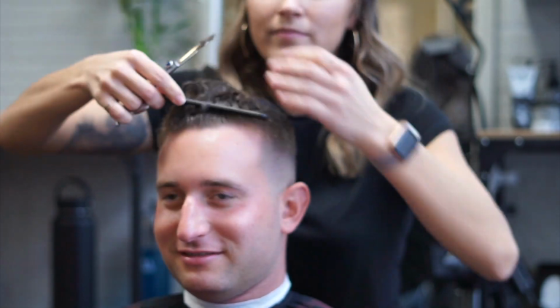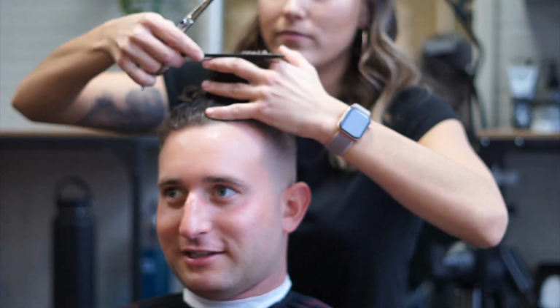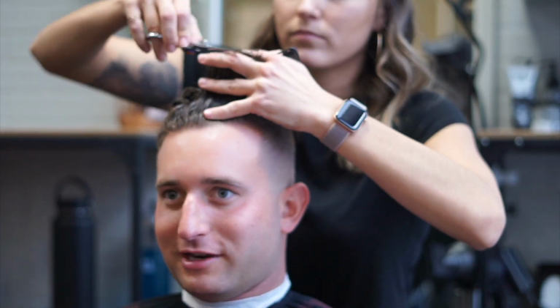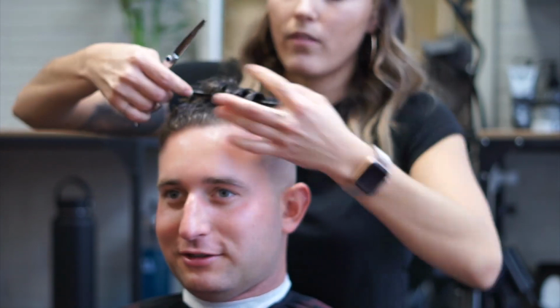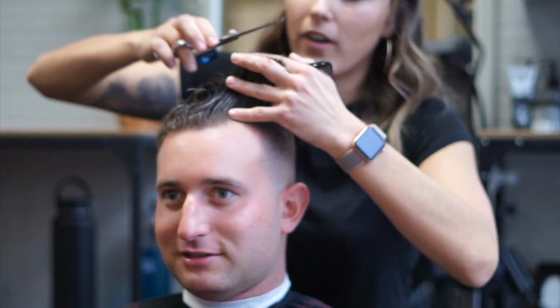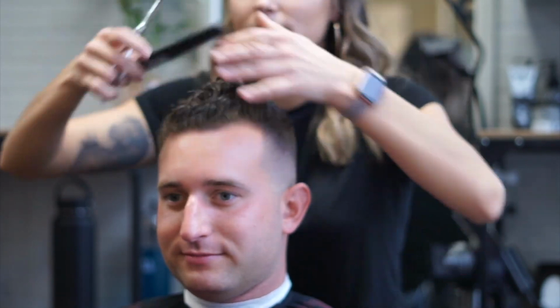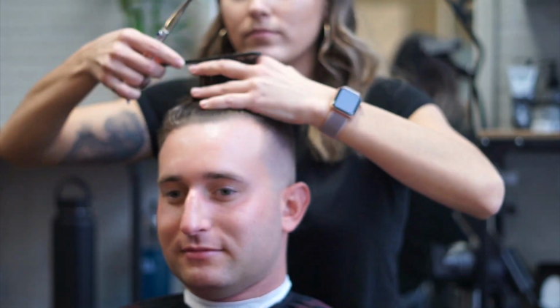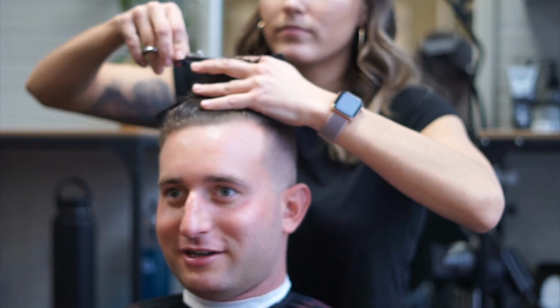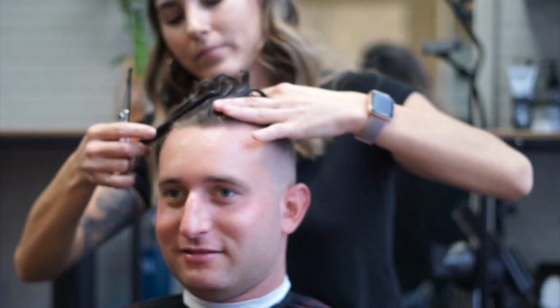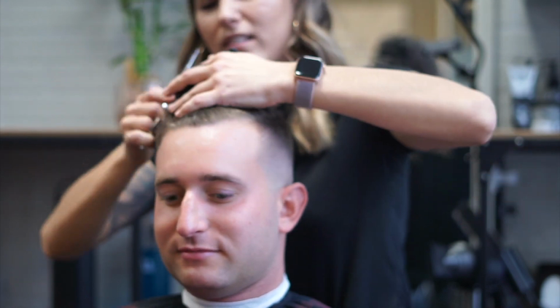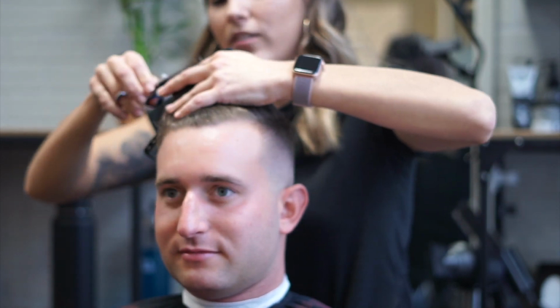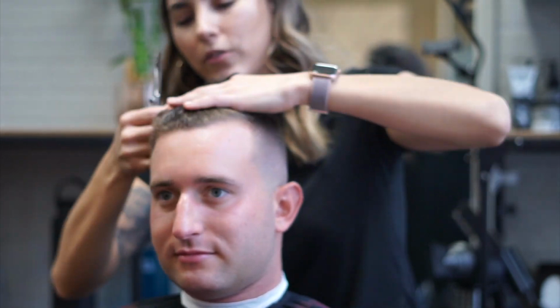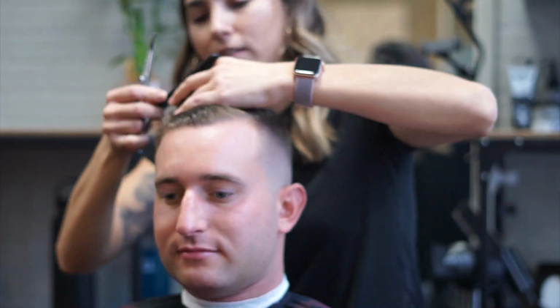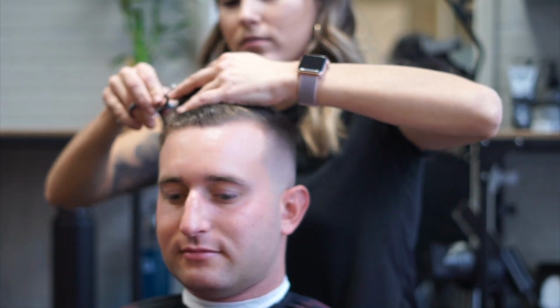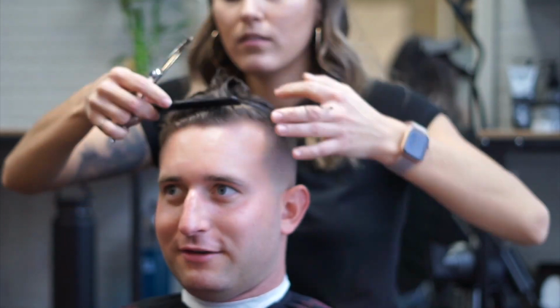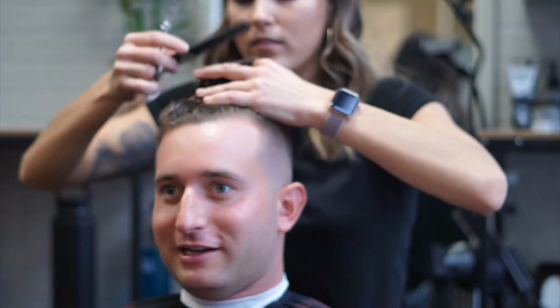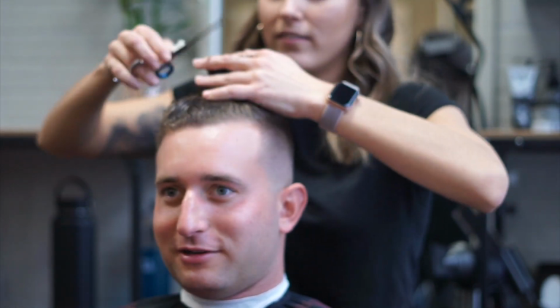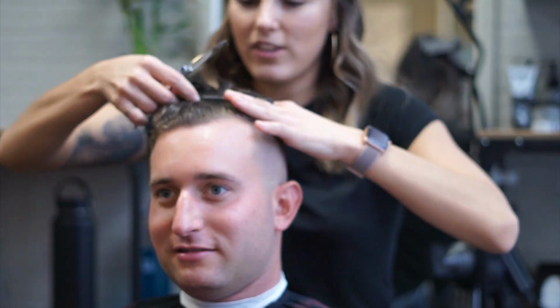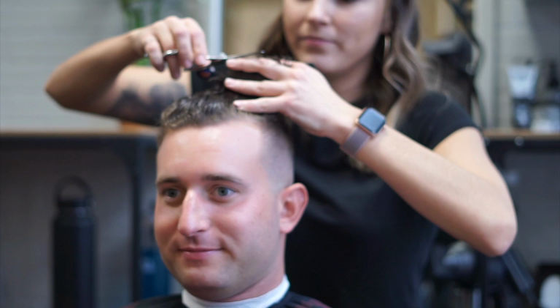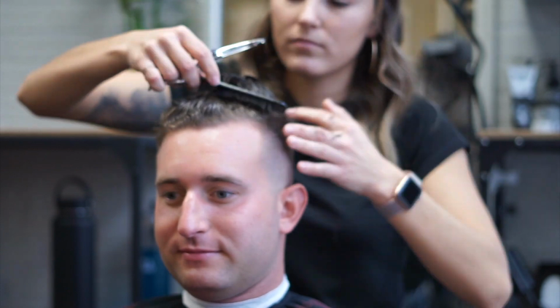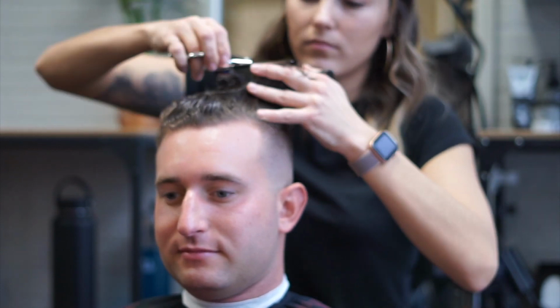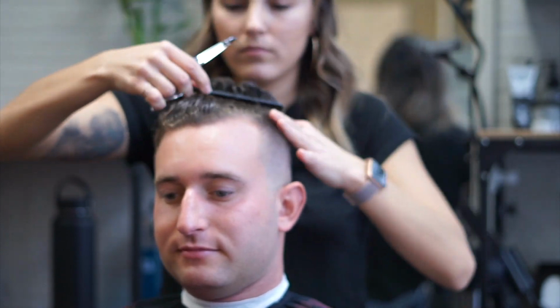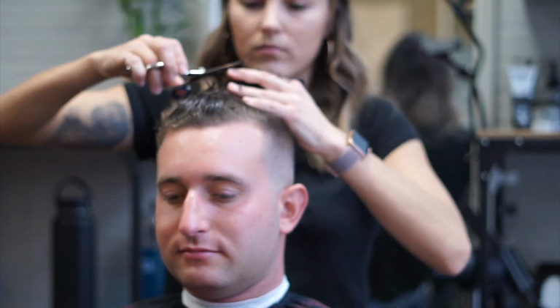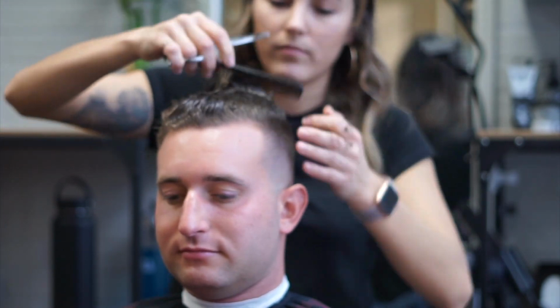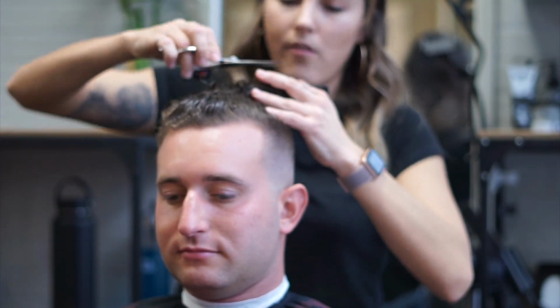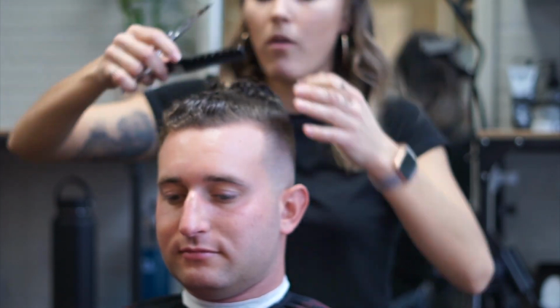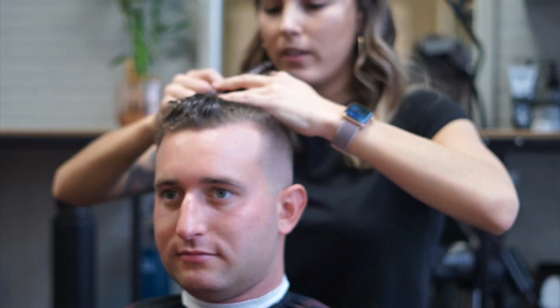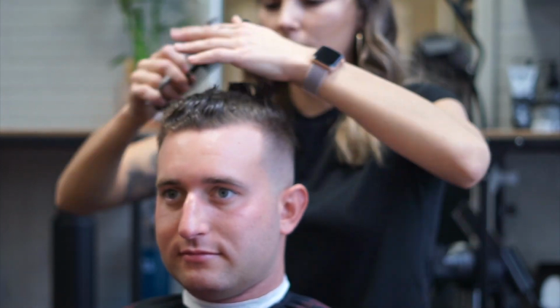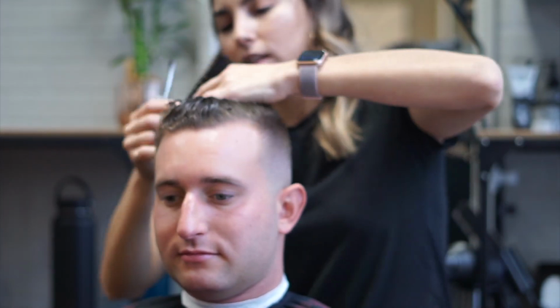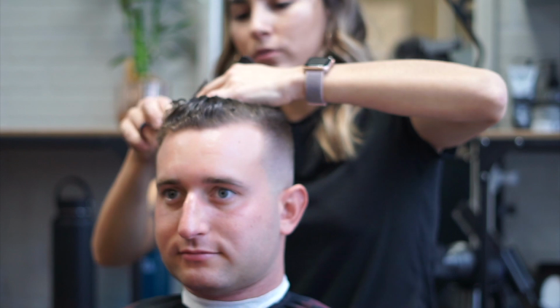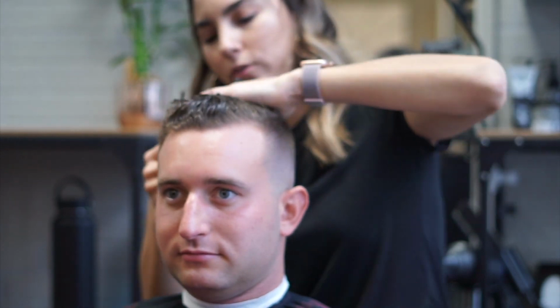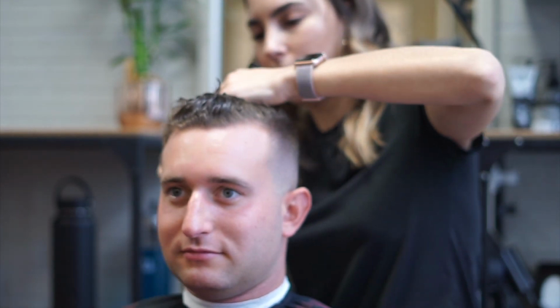I just wet it down and it makes the curls more manageable. I'm taking off like a quarter inch, half inch. He likes the length on the top right now so I just kind of want to clean it up and take off all the dry ends.